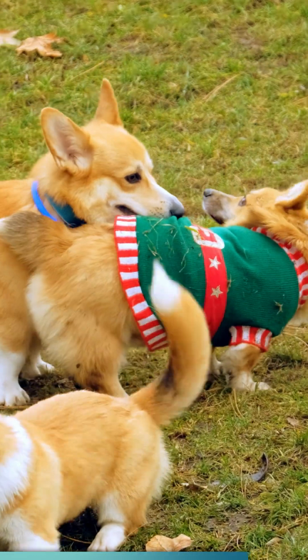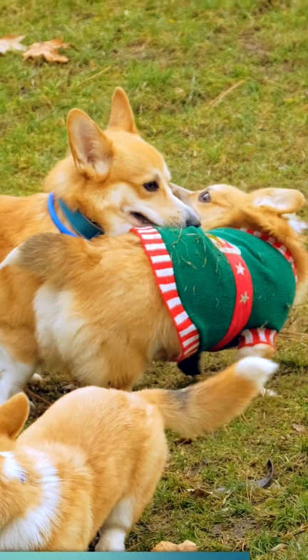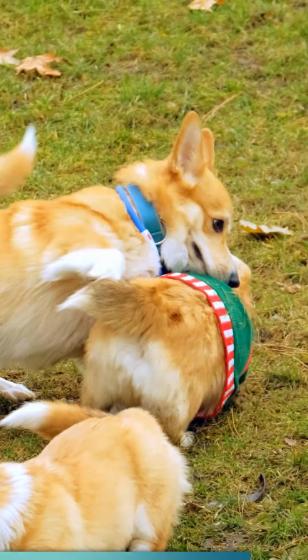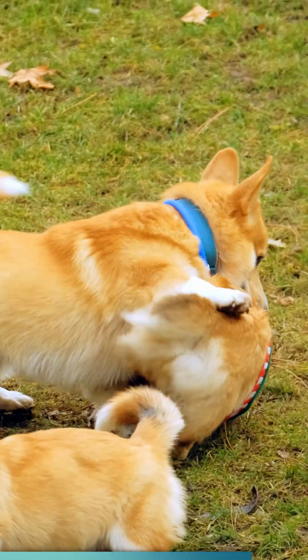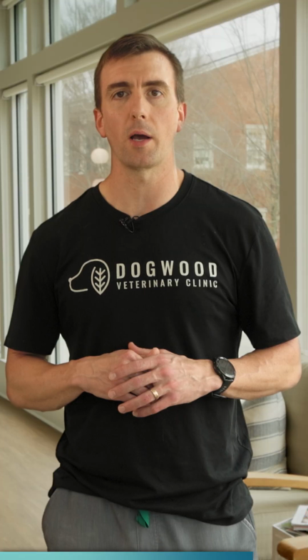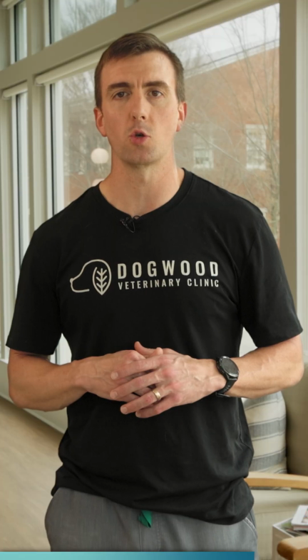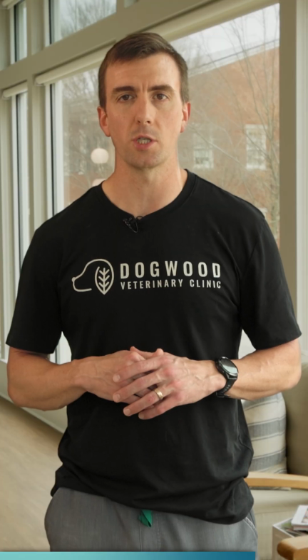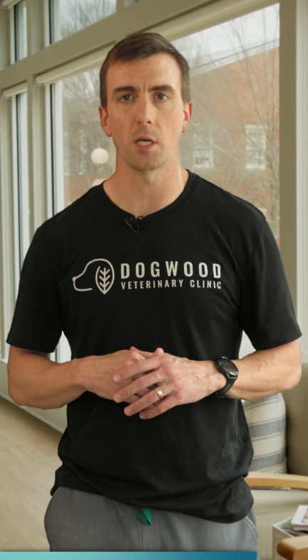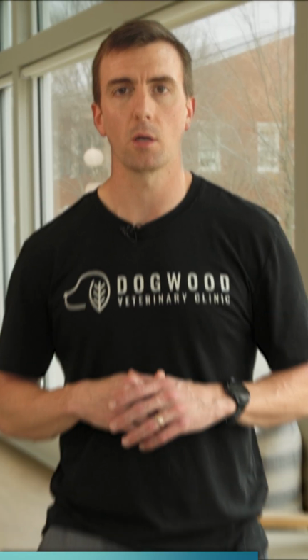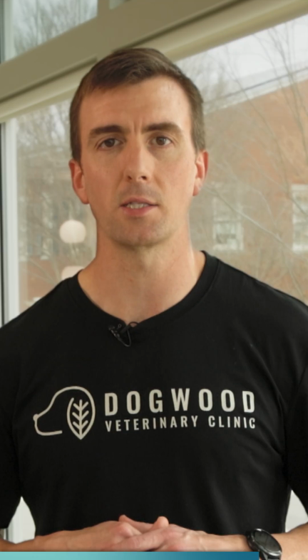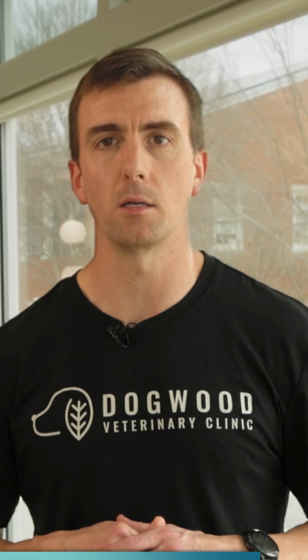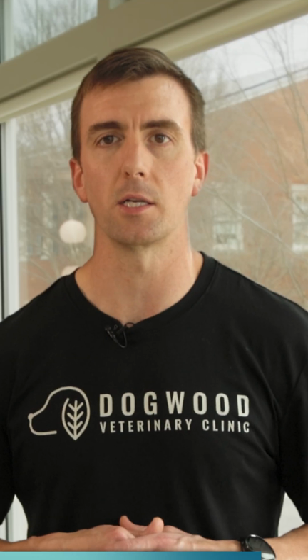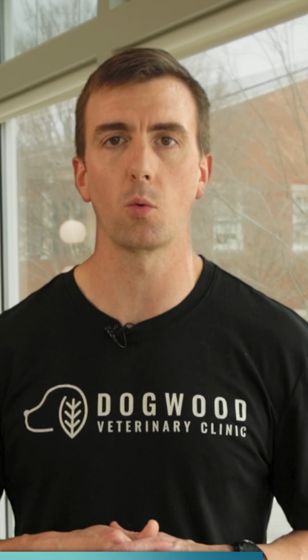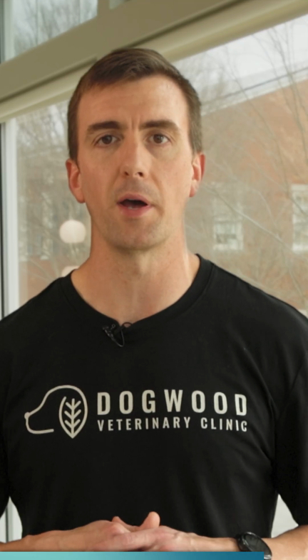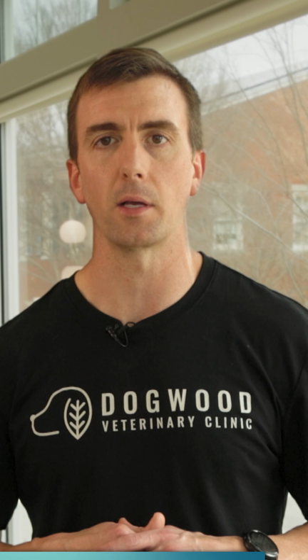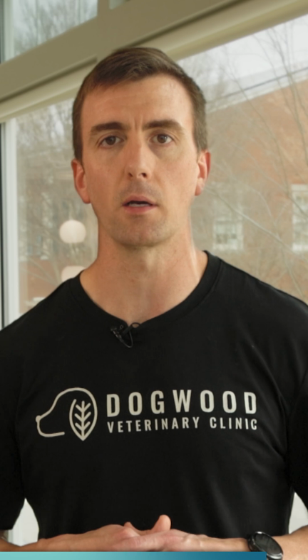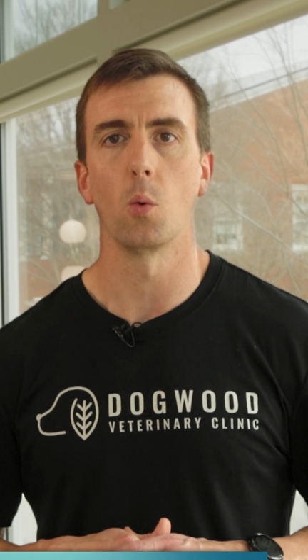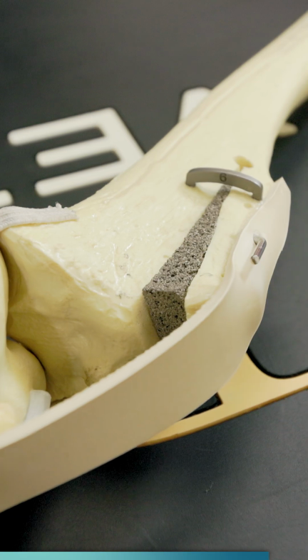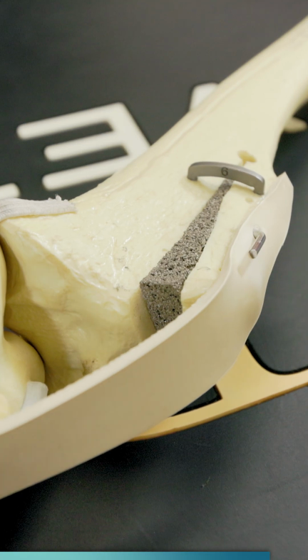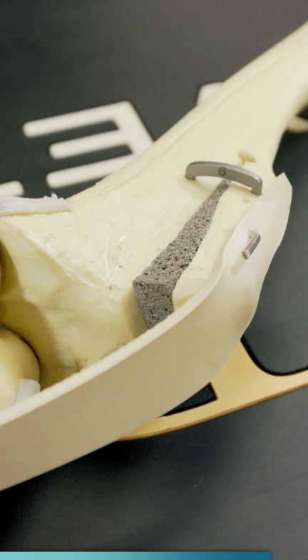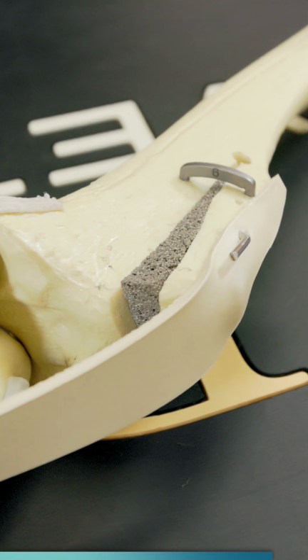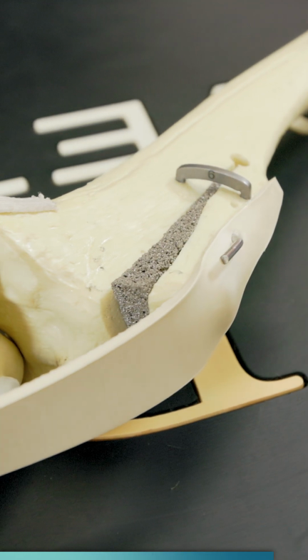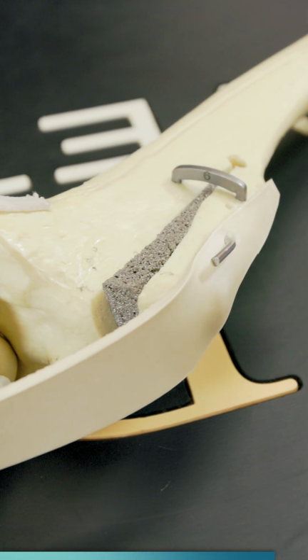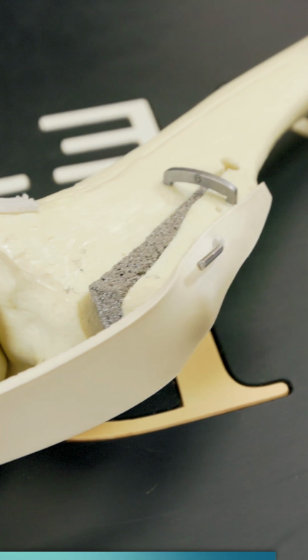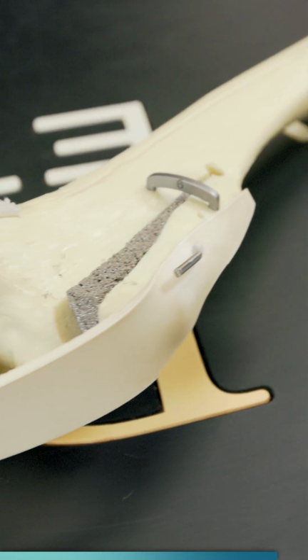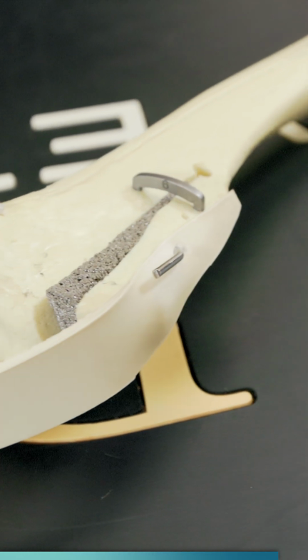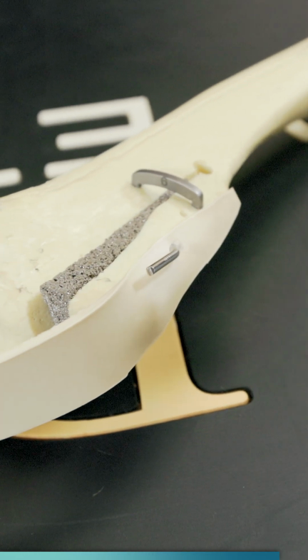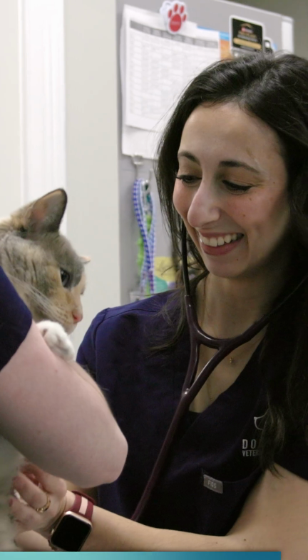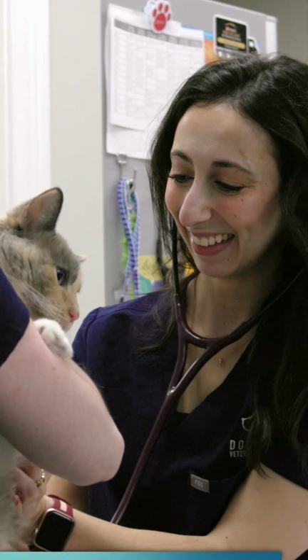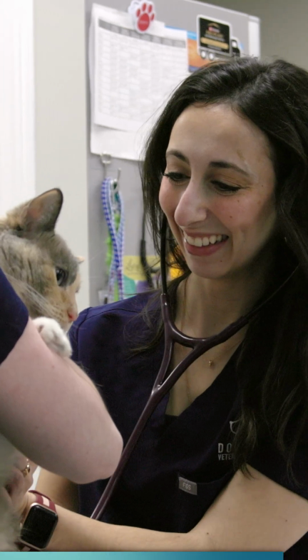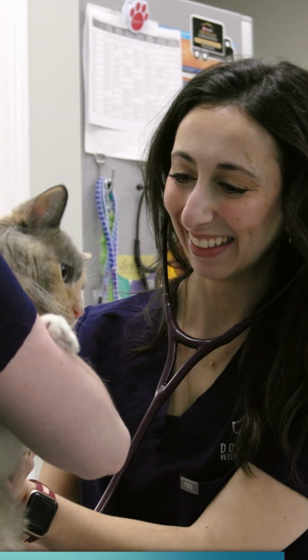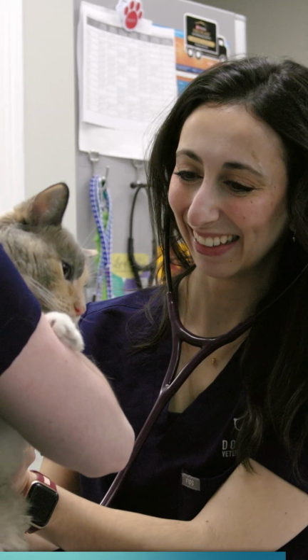If you suspect your dog has a torn CCL, contact us at Dogwood Veterinary Clinic. We can help walk you through surgical and medical treatment options and get your pet the care they need.